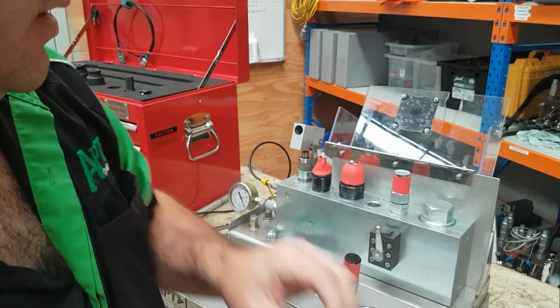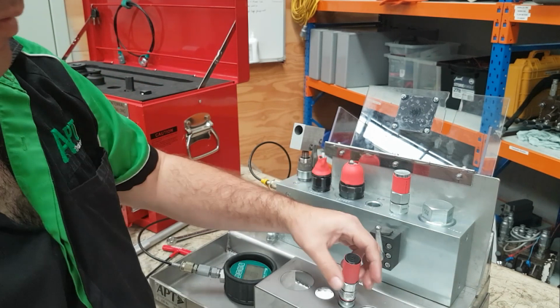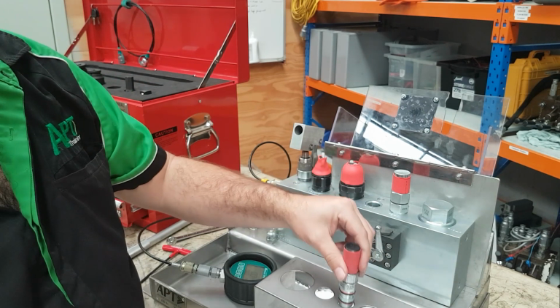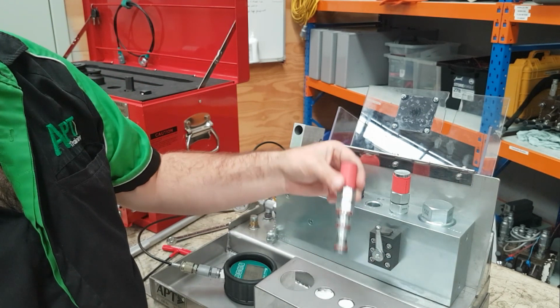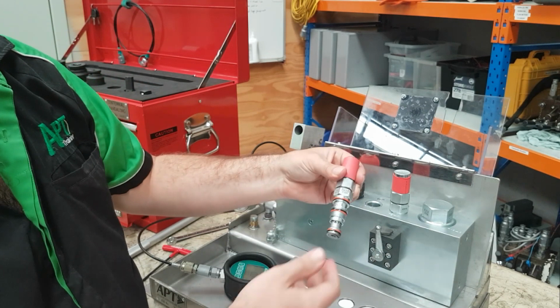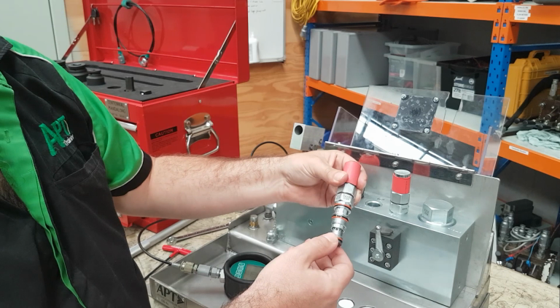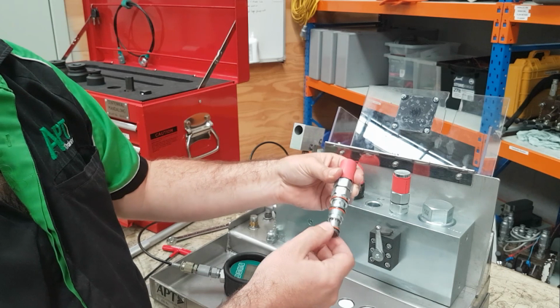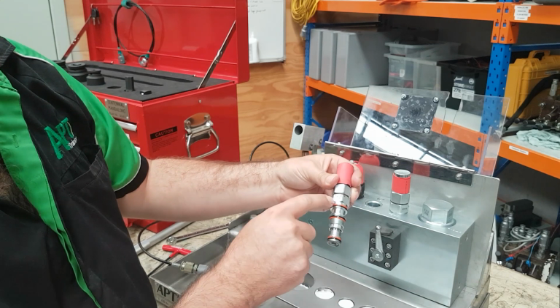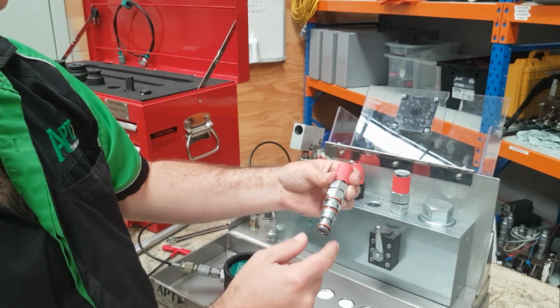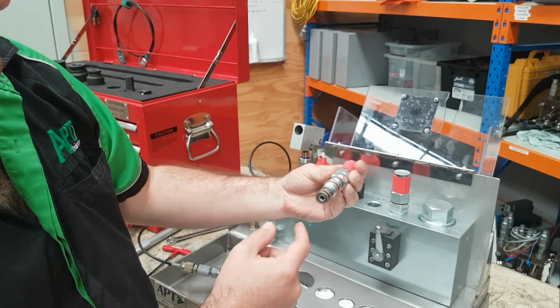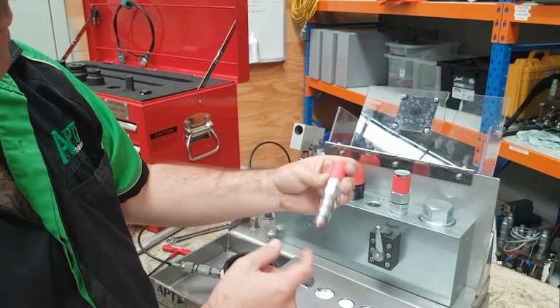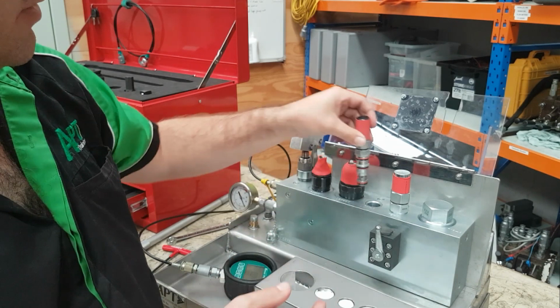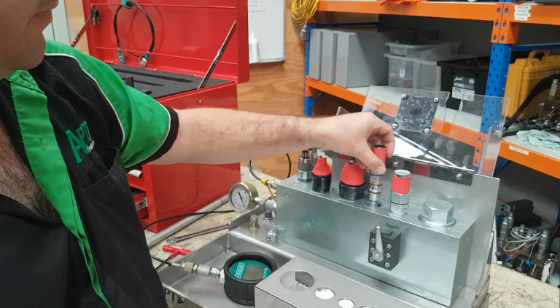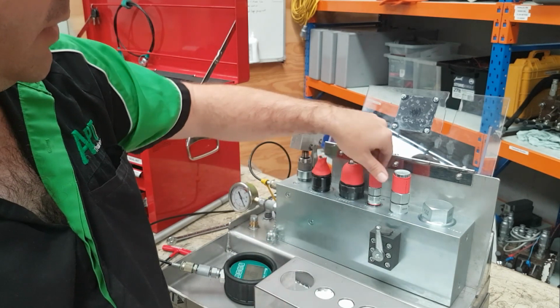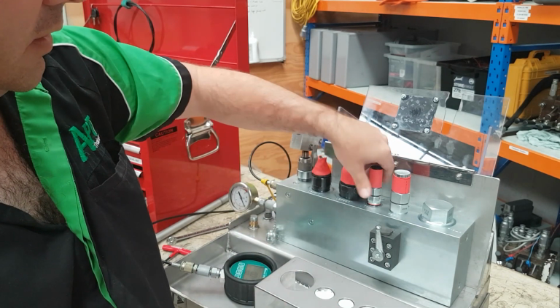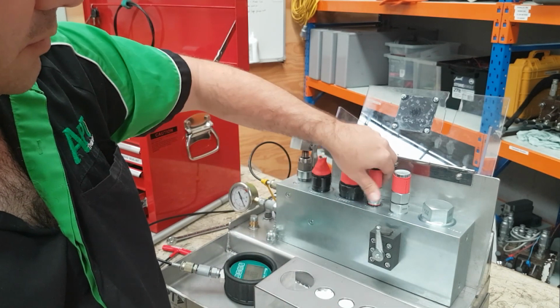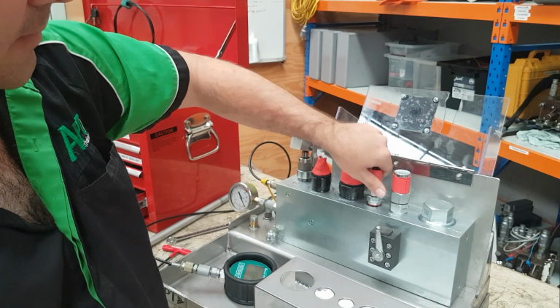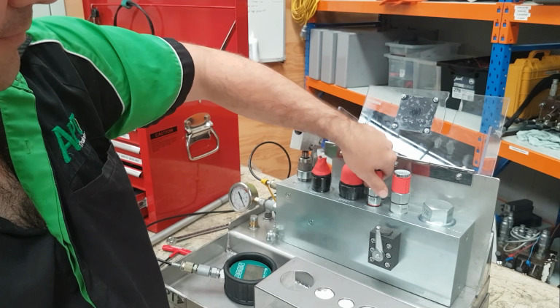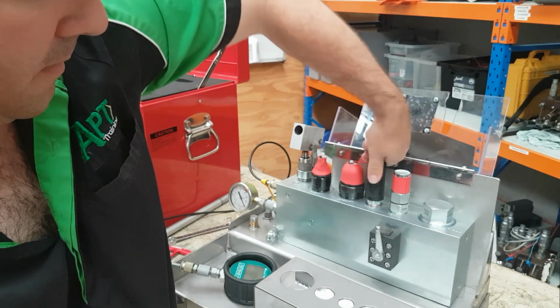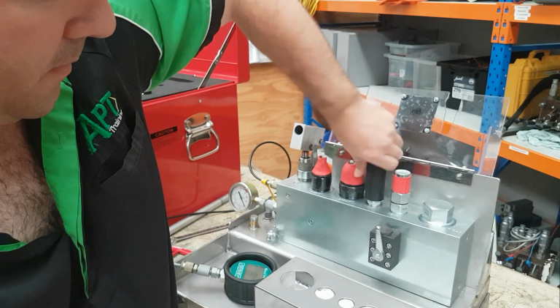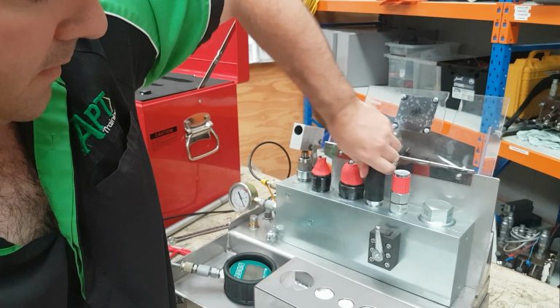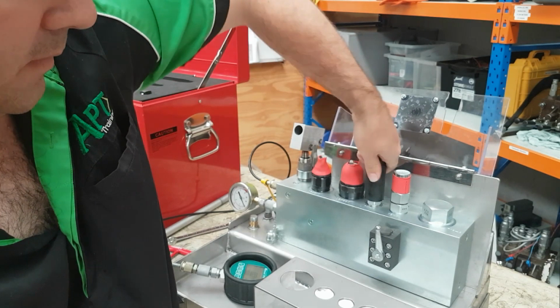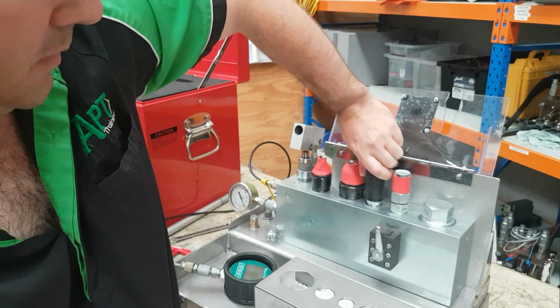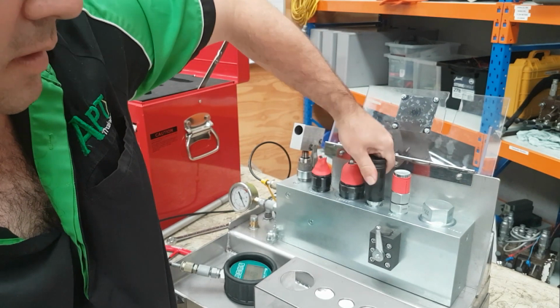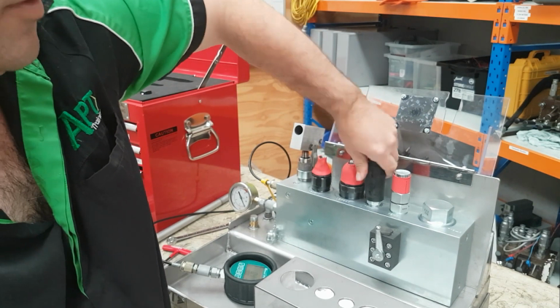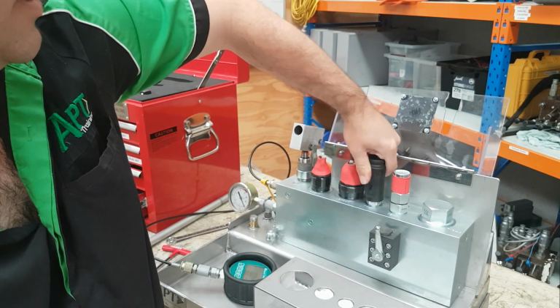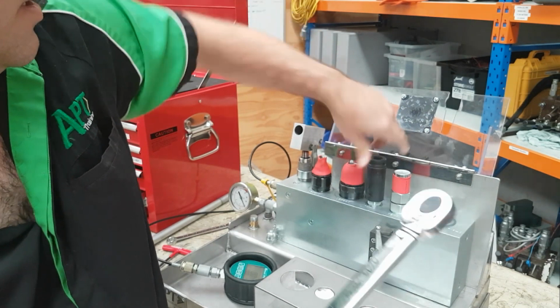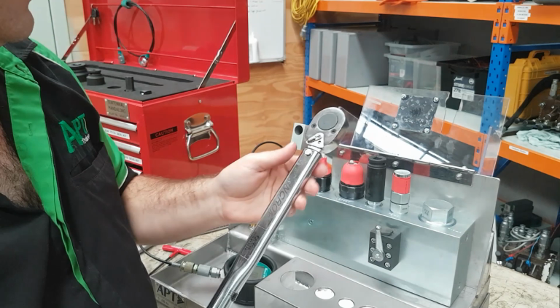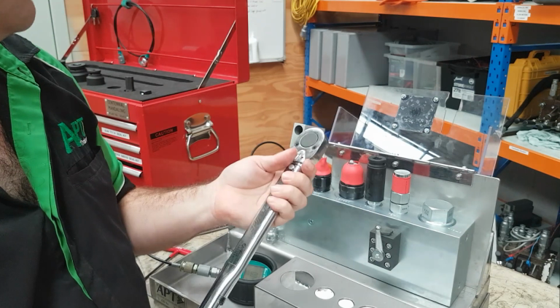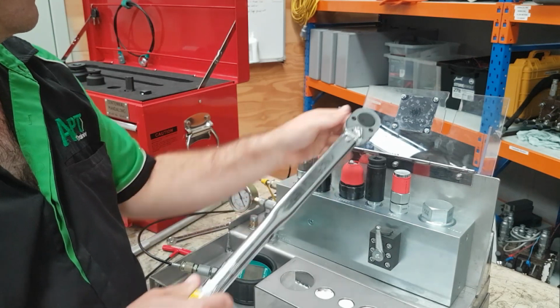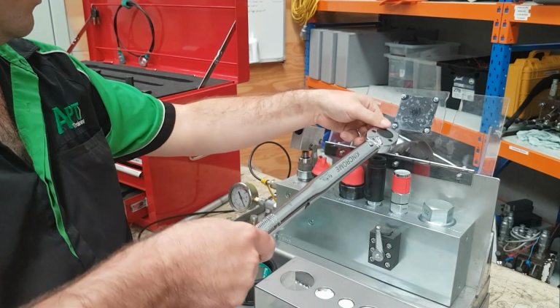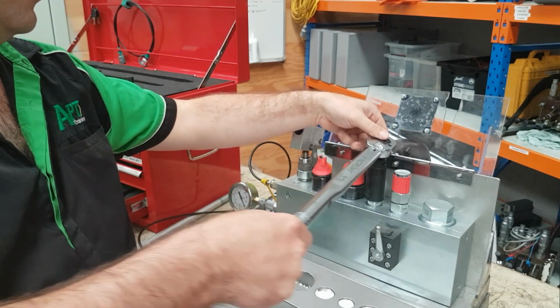Then we grab our blanking cartridge — so this one's a relief valve. Check all the O-rings, make sure there's no damage. Install it back in, and once we've put it in, again we torque it up to the appropriate torque.